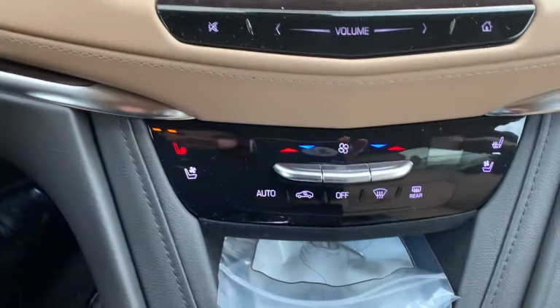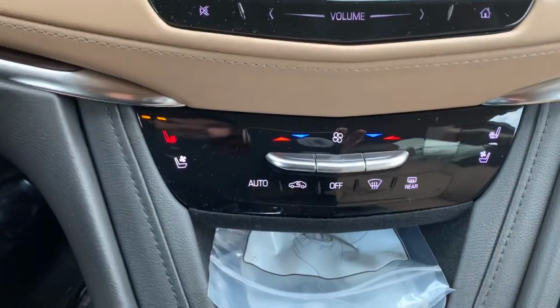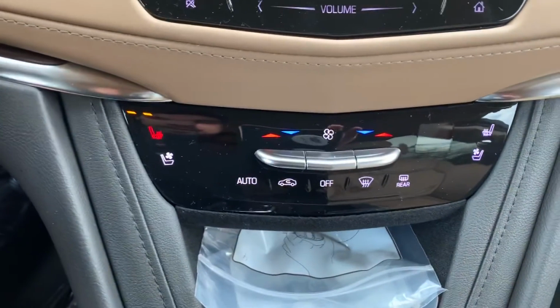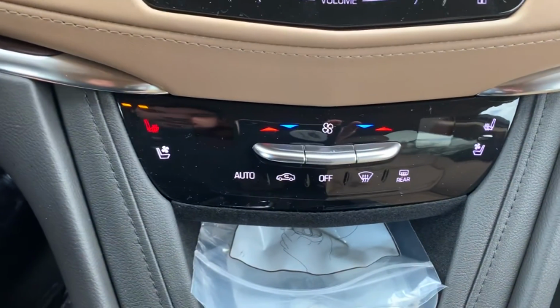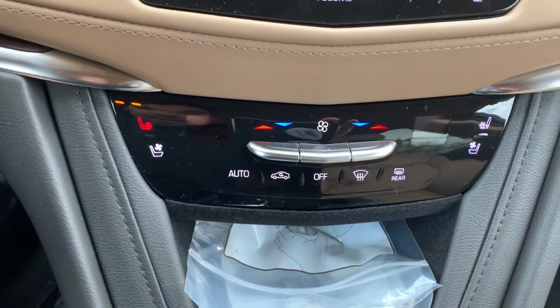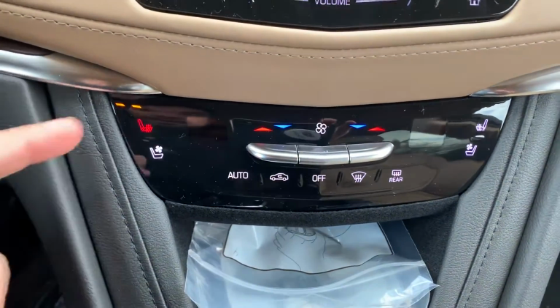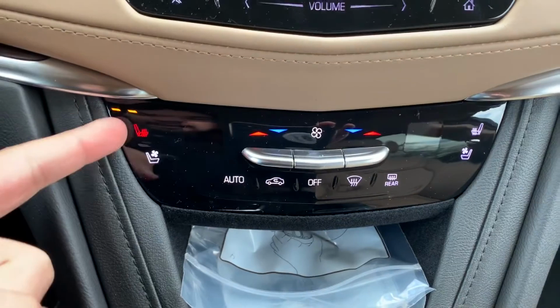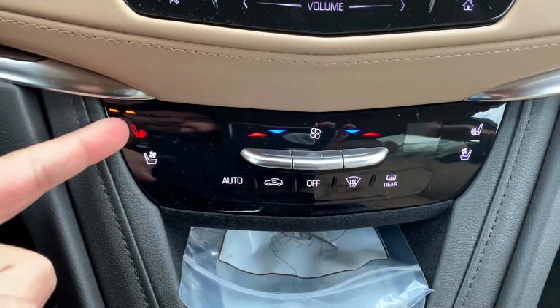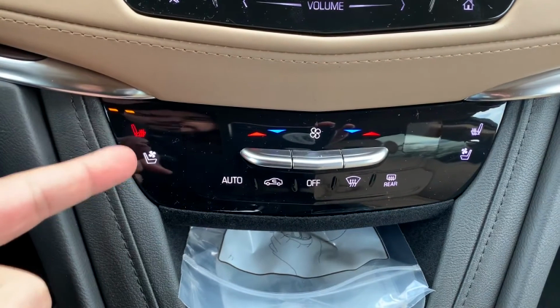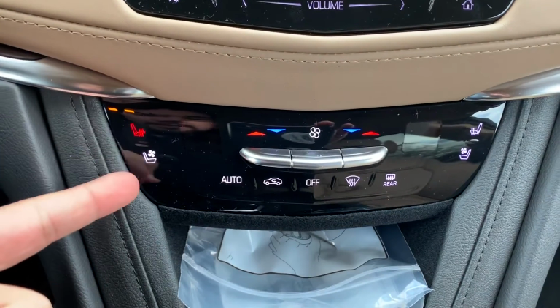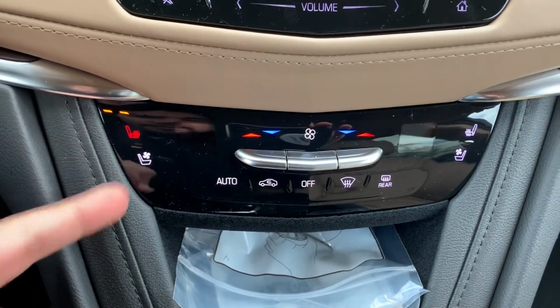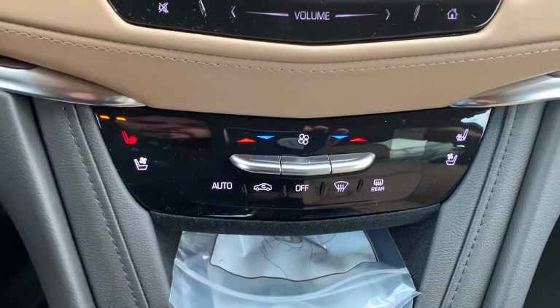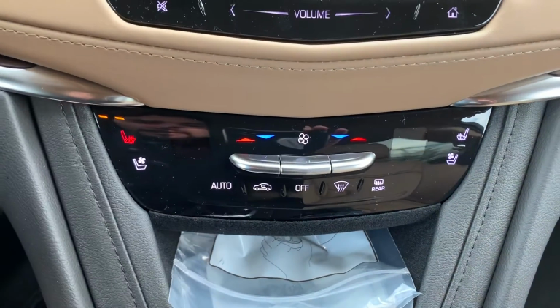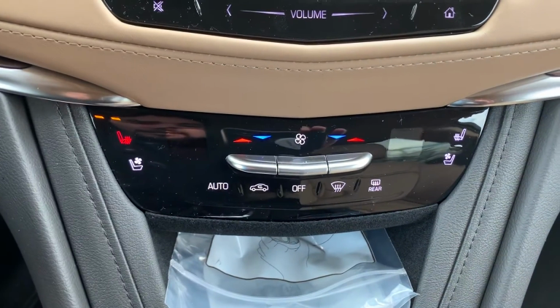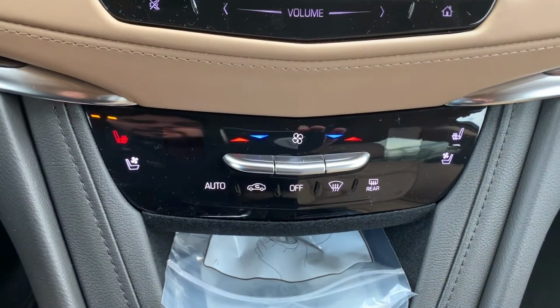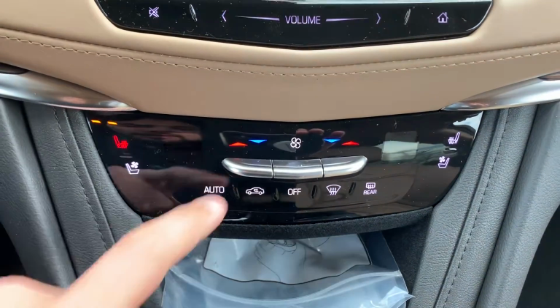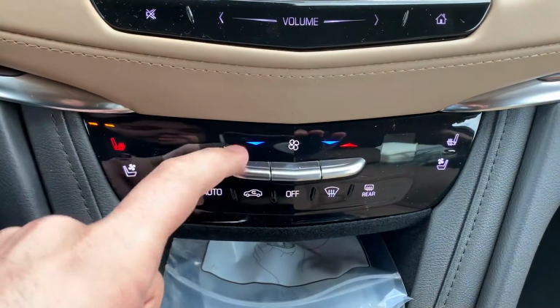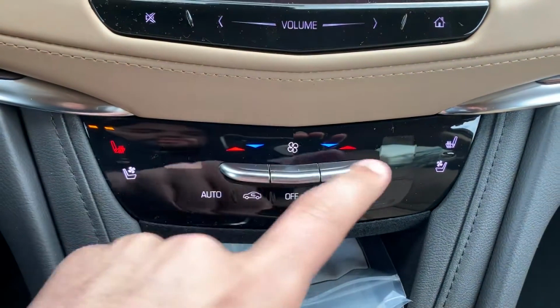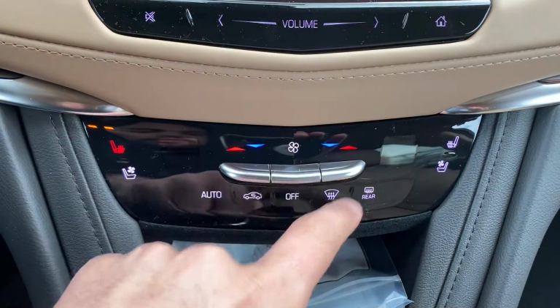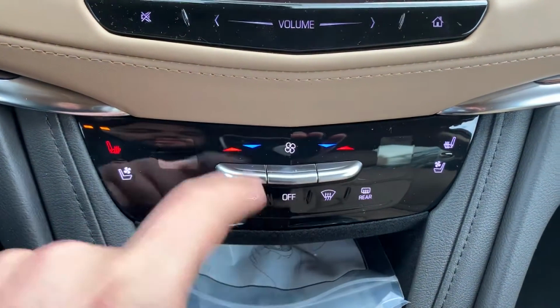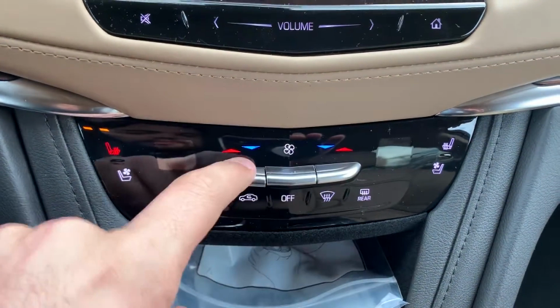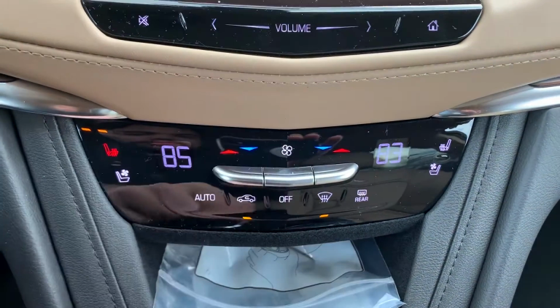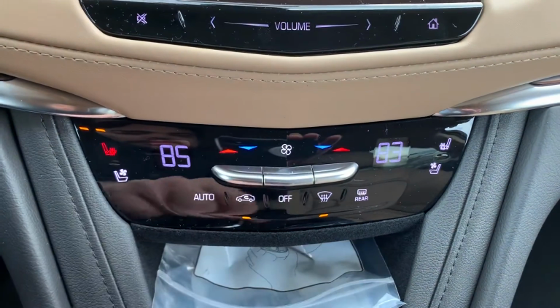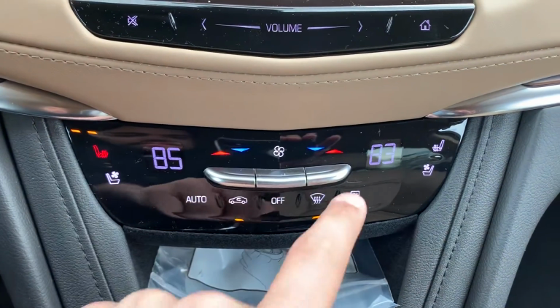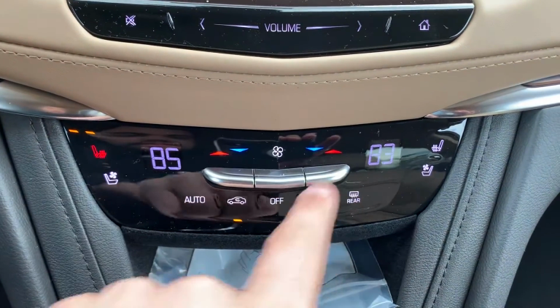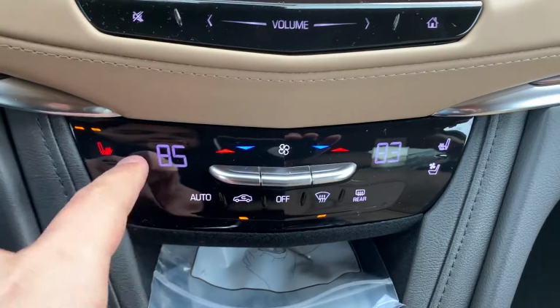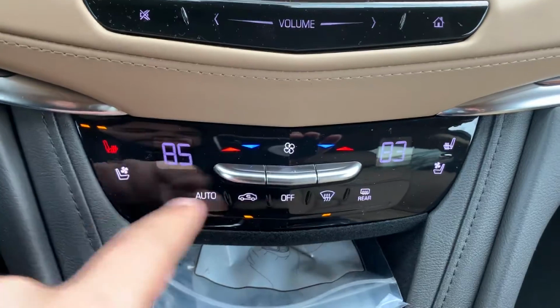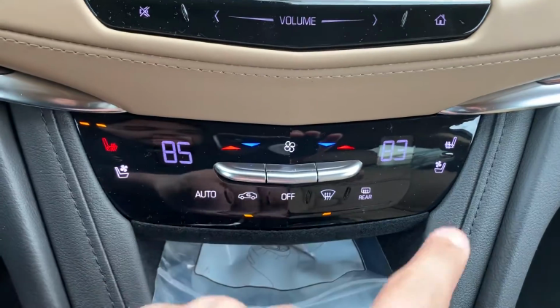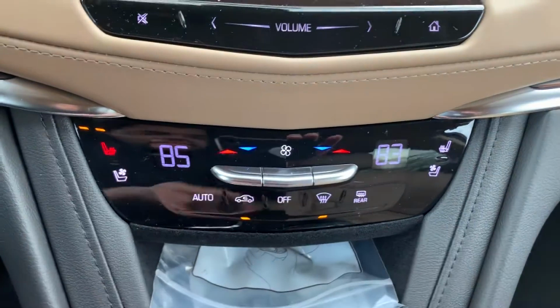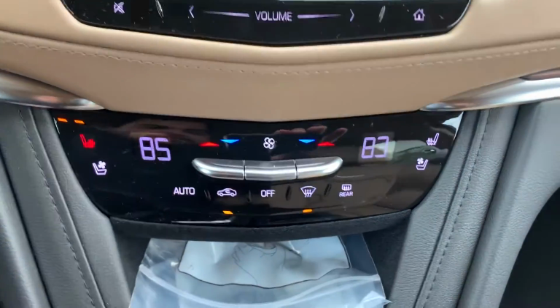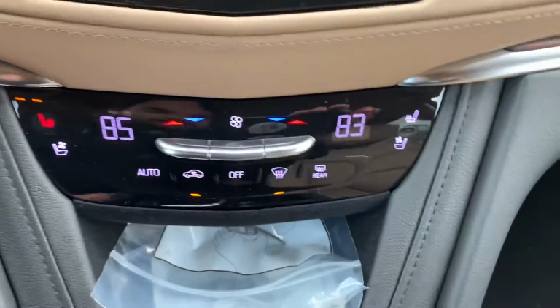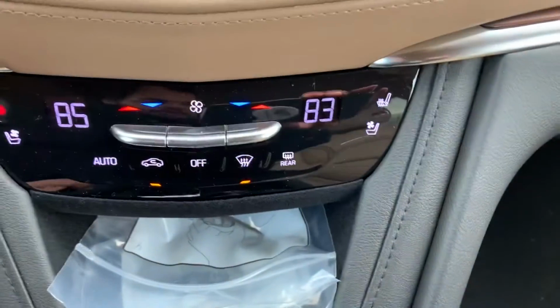Coming down here you've got your heated seats, you've got your ventilated seats, and you've got your dual zone climate control — so I can be on 85 and the other side could be on 83.